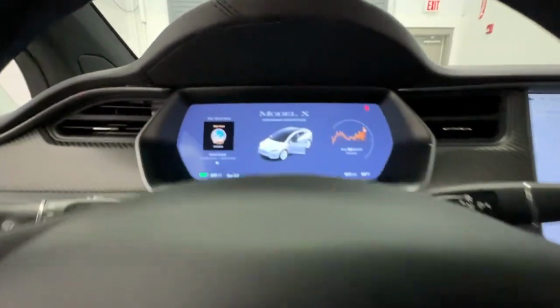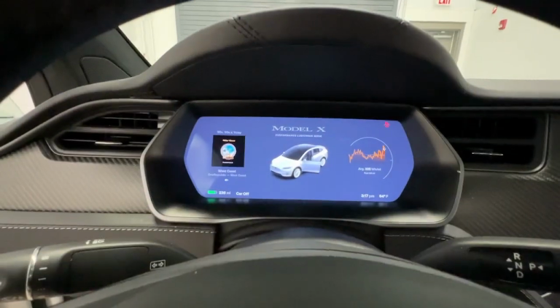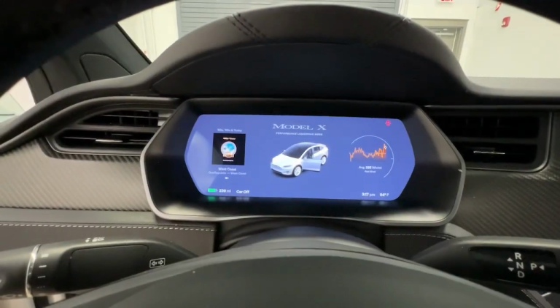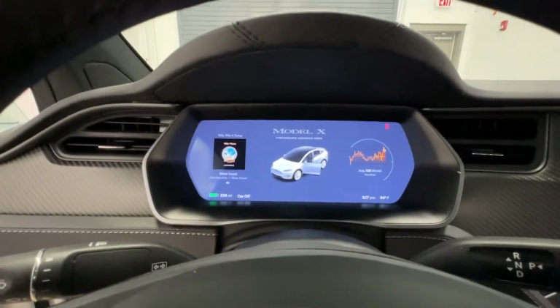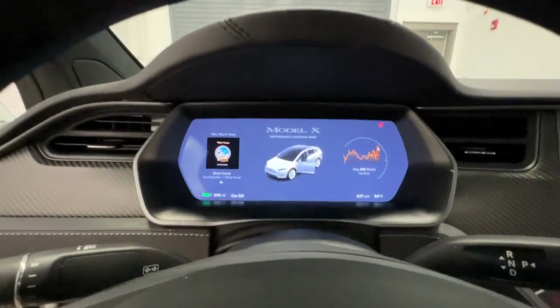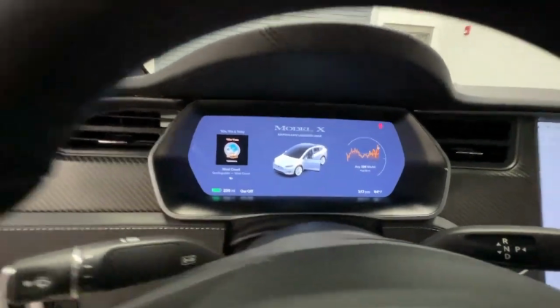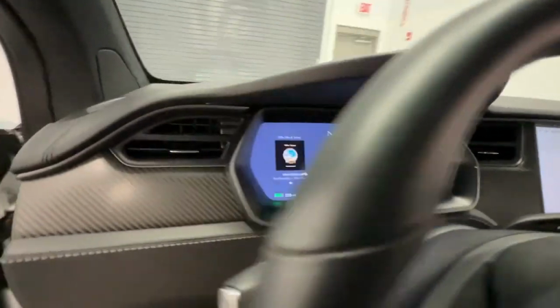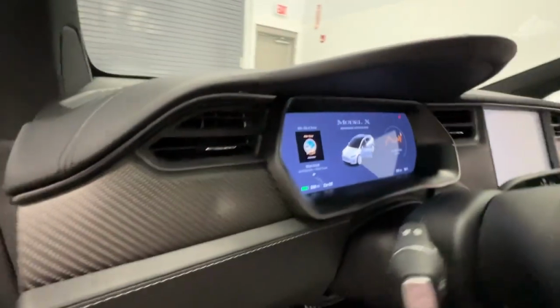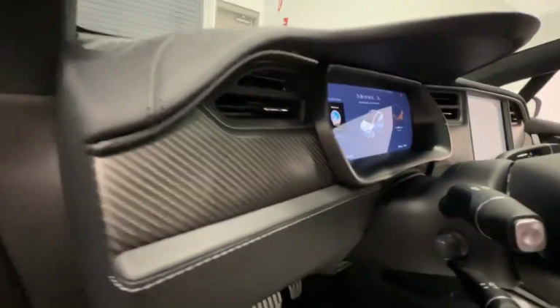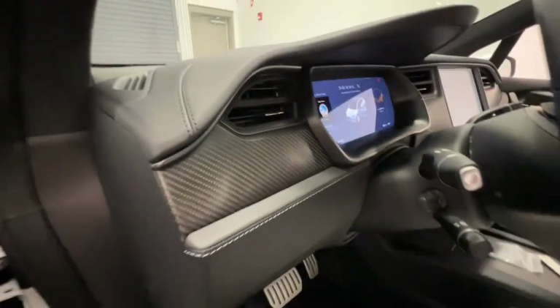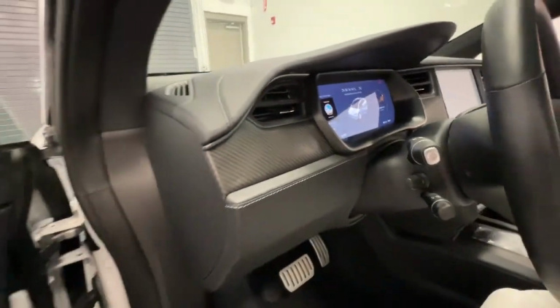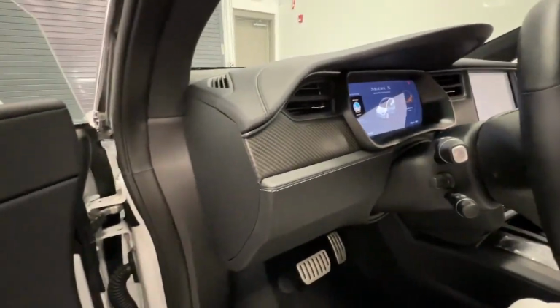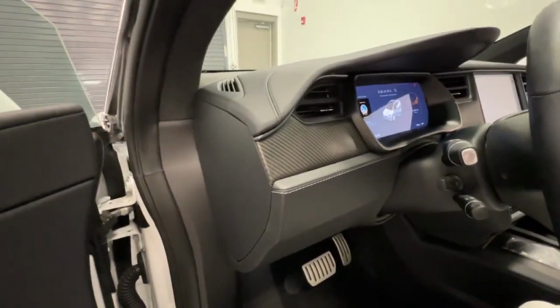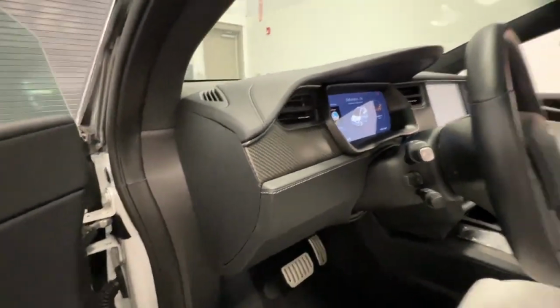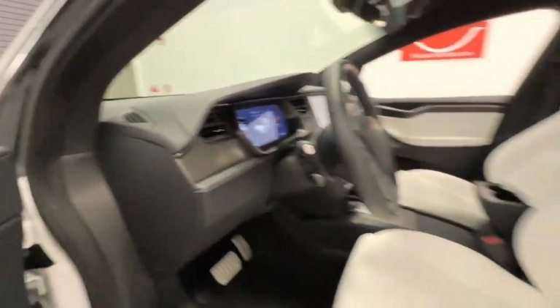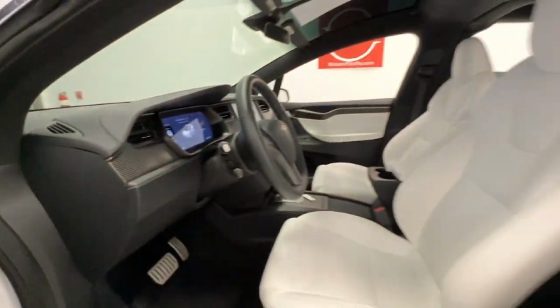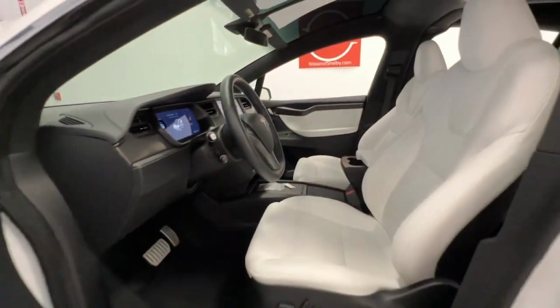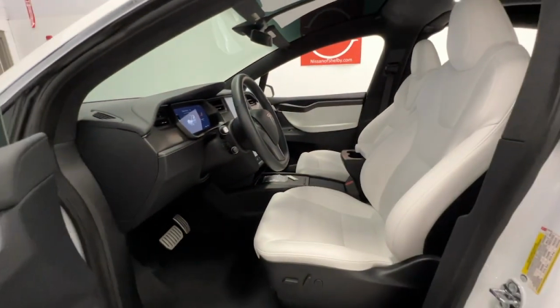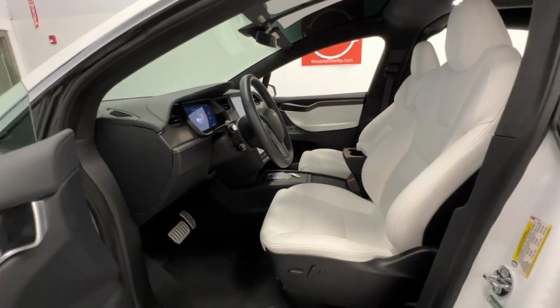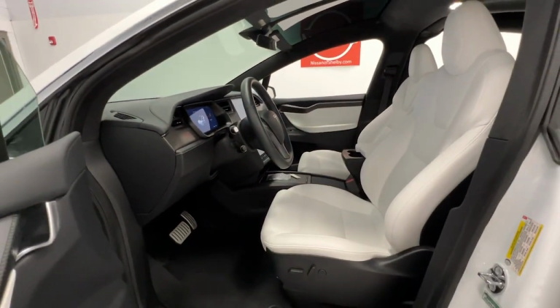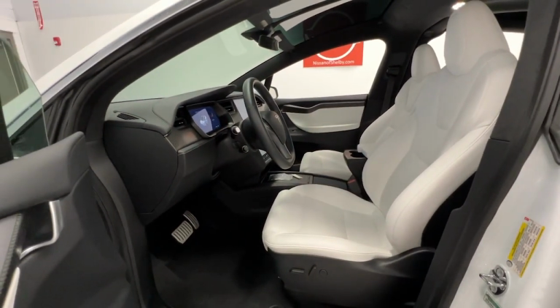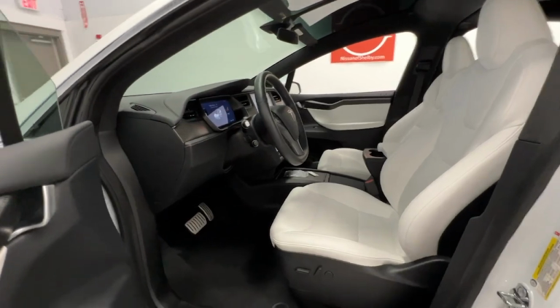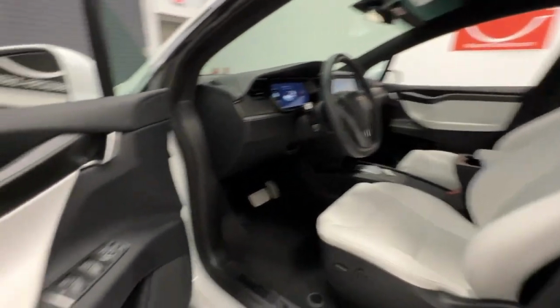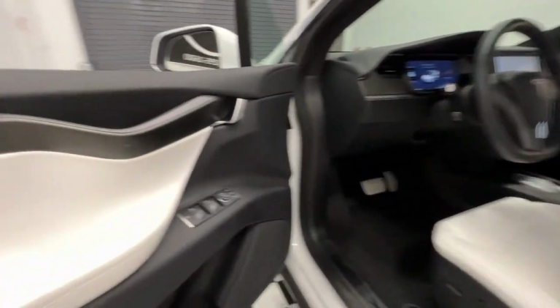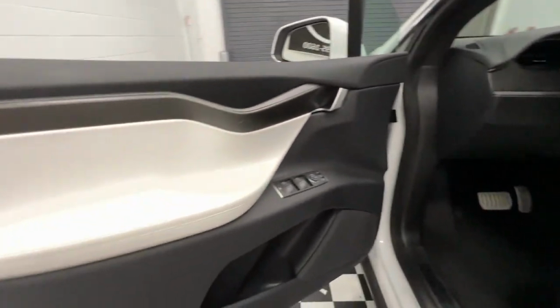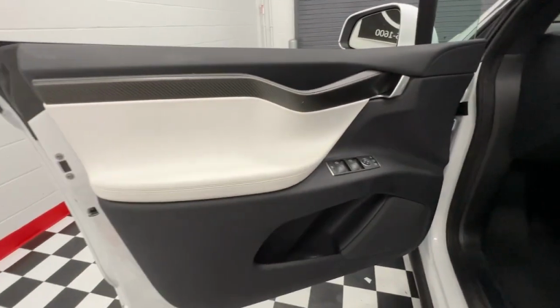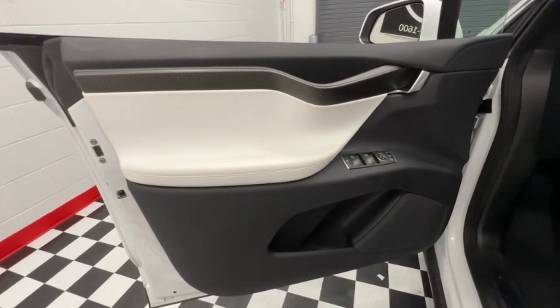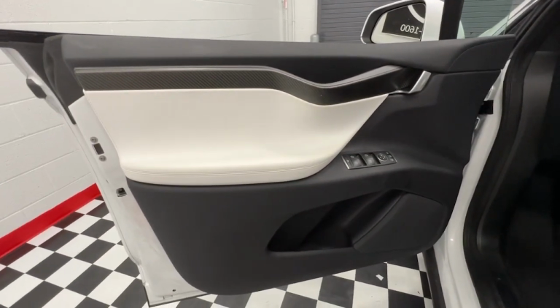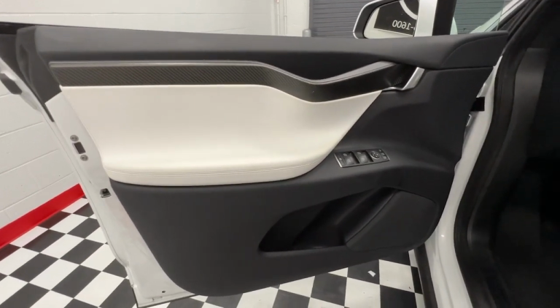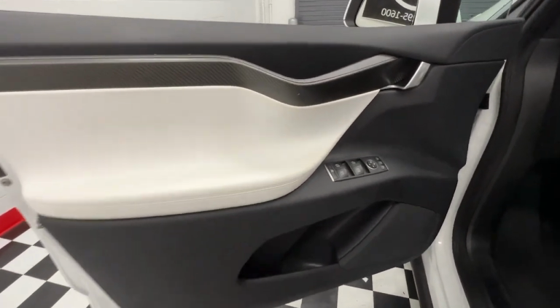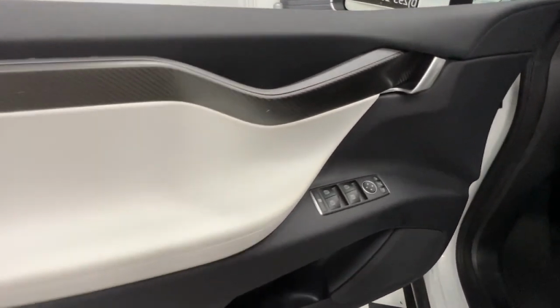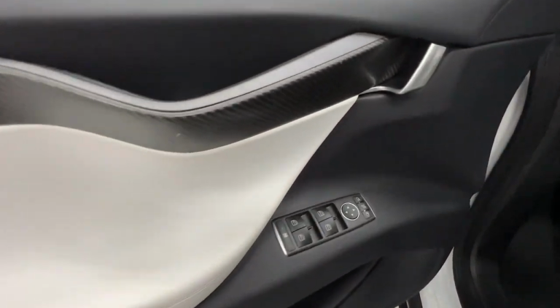Feel excited about the future when you're at the controls of this innovative Model X. Treat yourself to a test drive today. Our staff will toss you the keys and give you an outstanding customer experience.